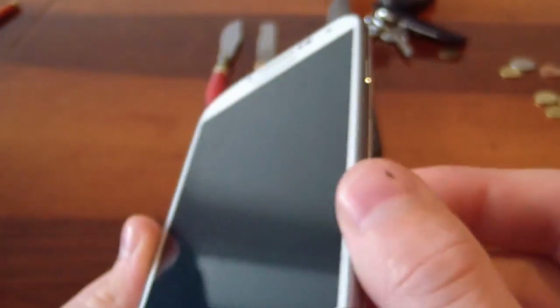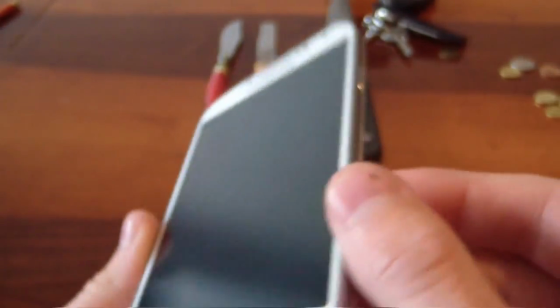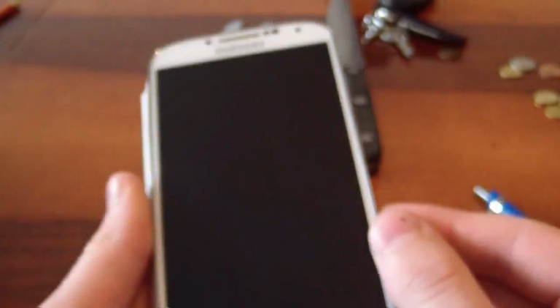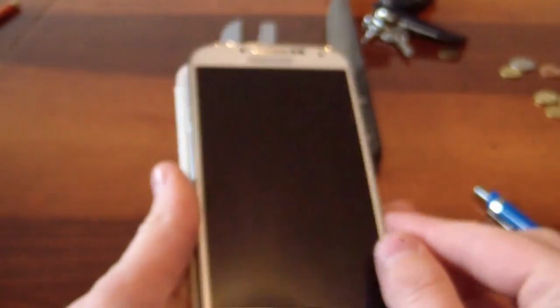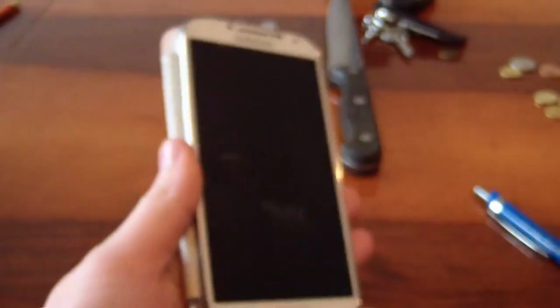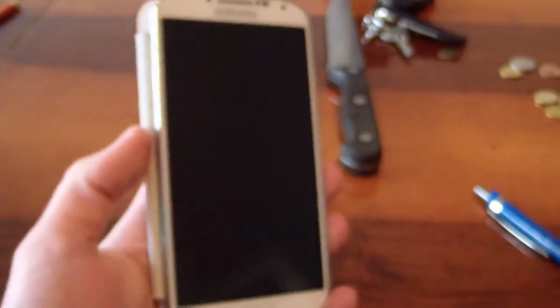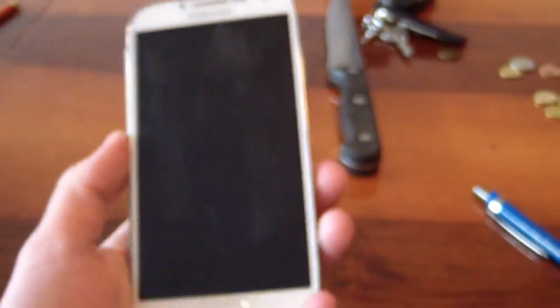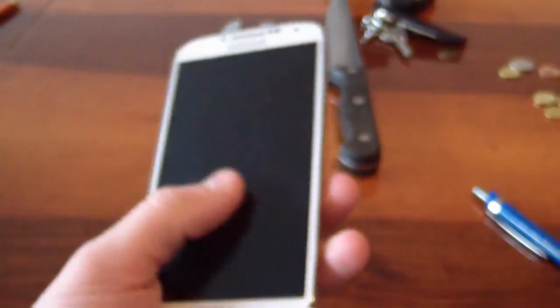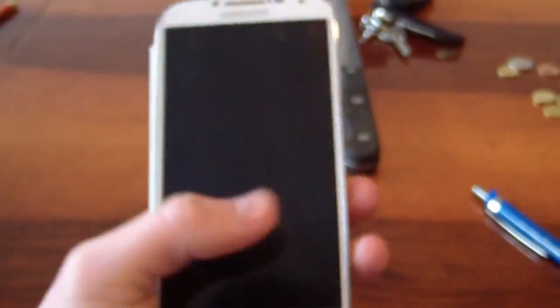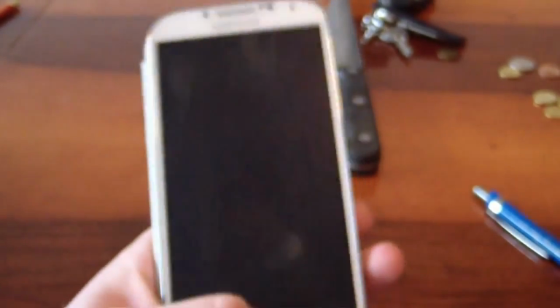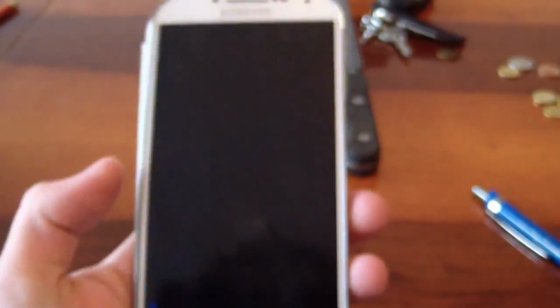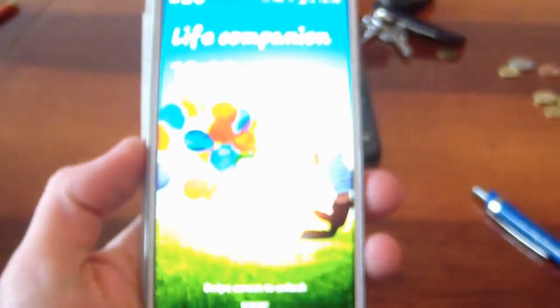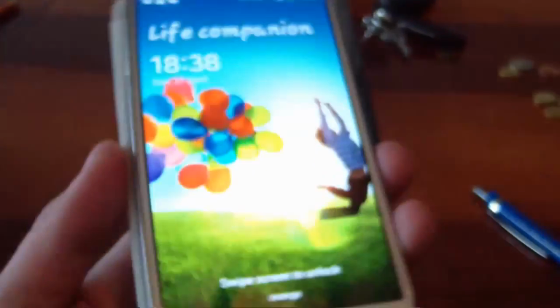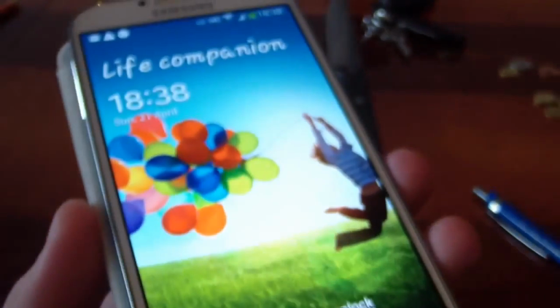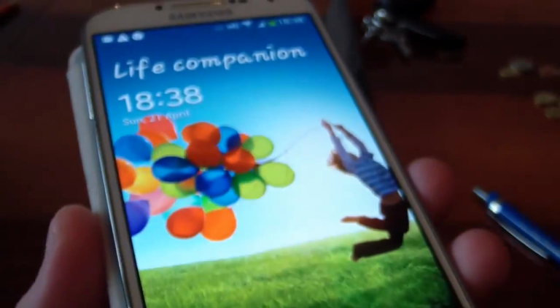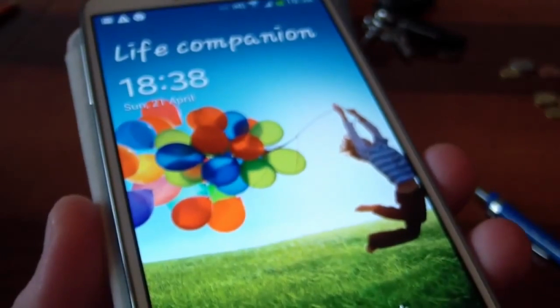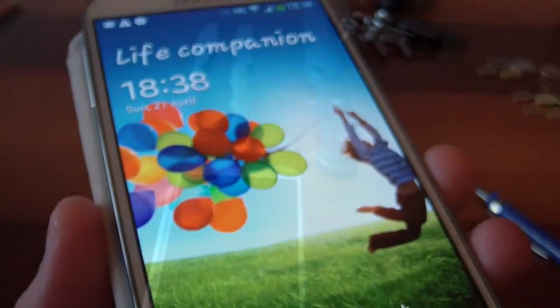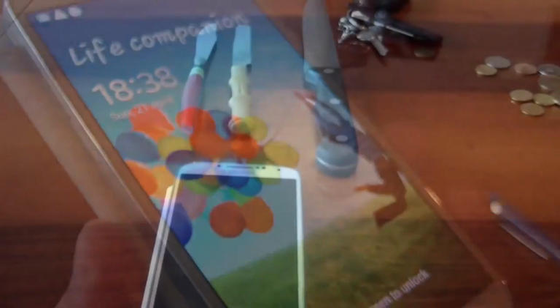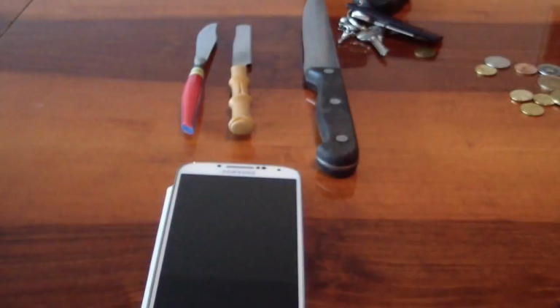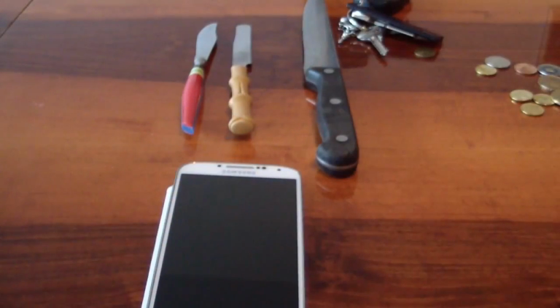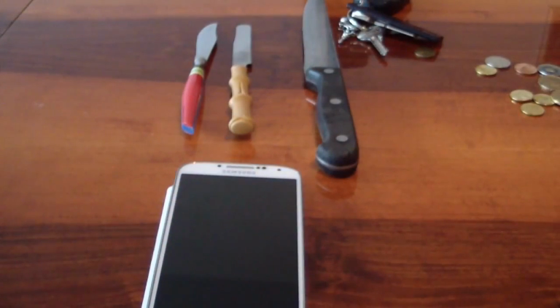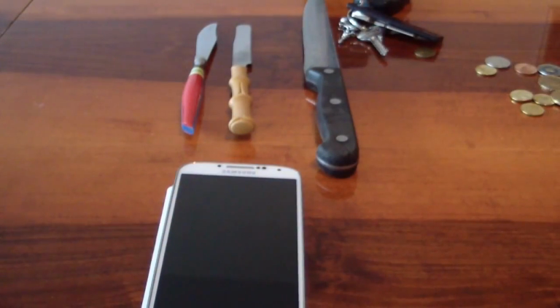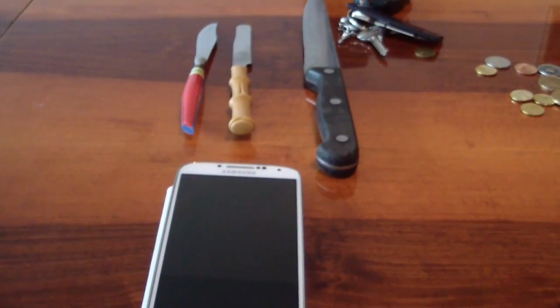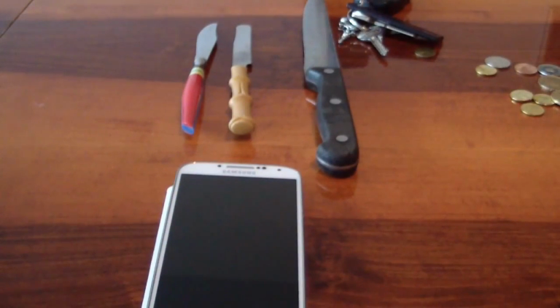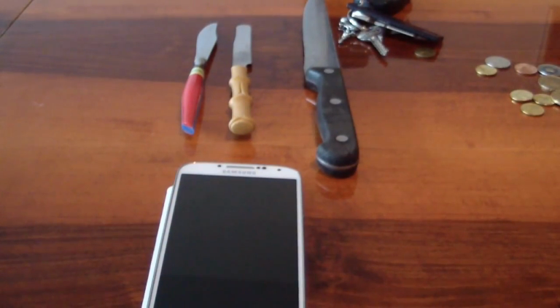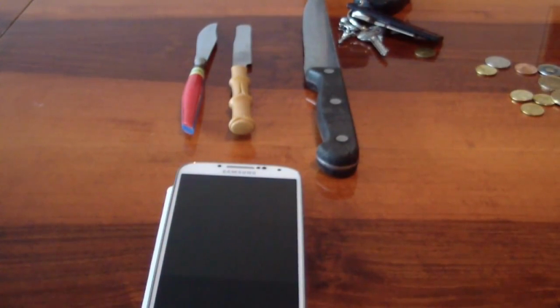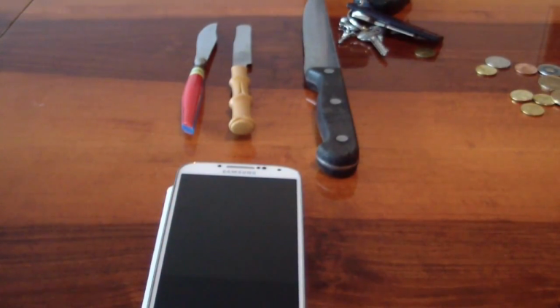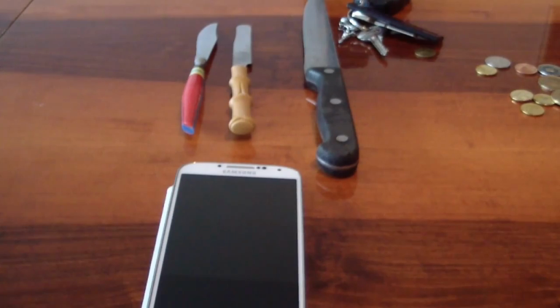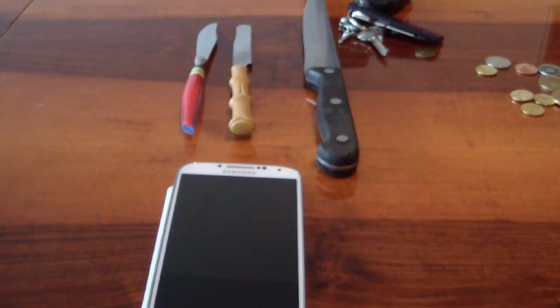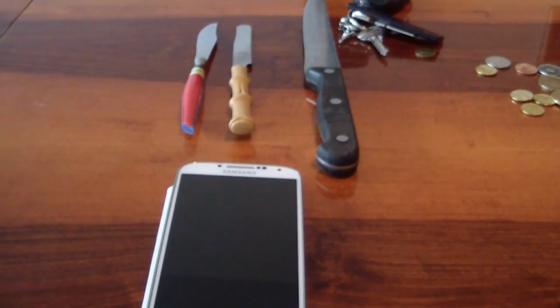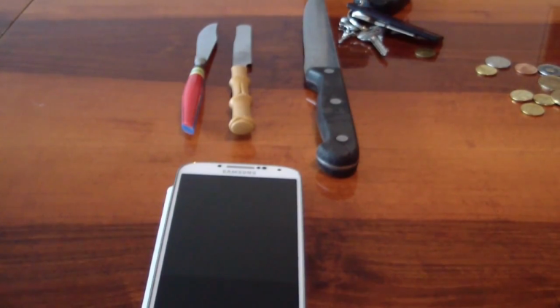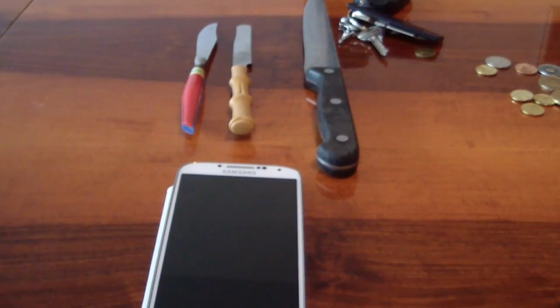There are absolutely no scratches. The S4 has Gorilla Glass 3, so let's see how it handles the knives.